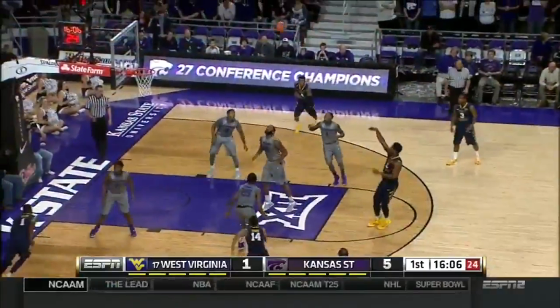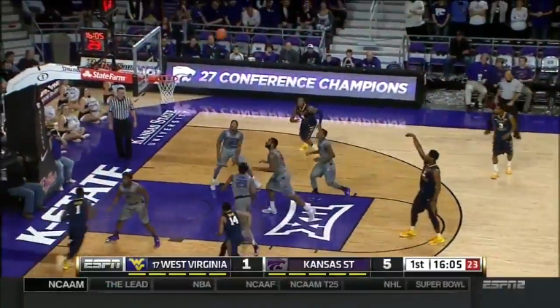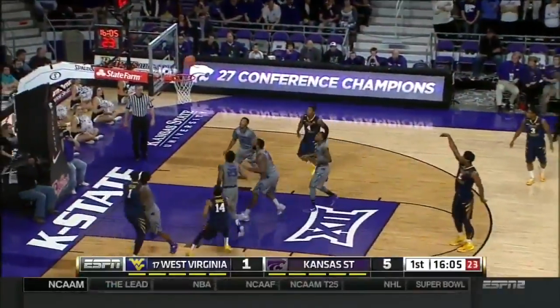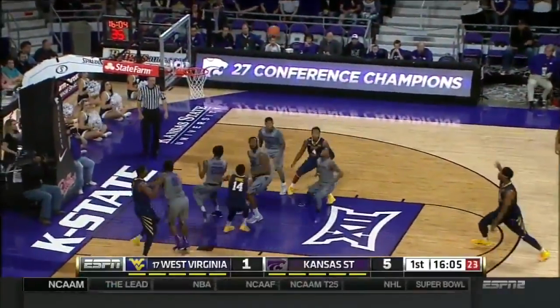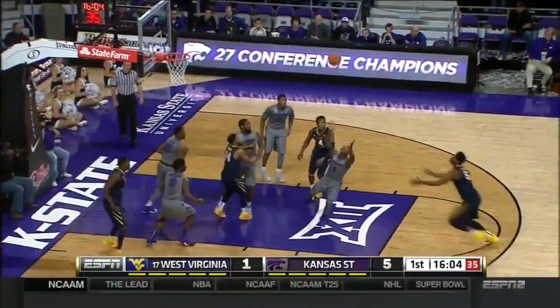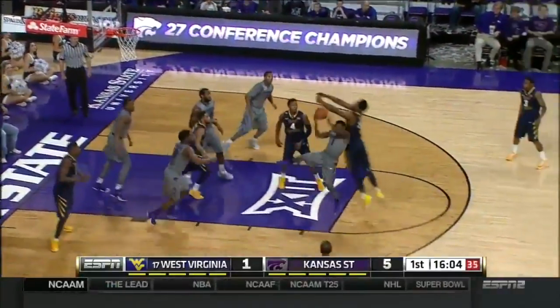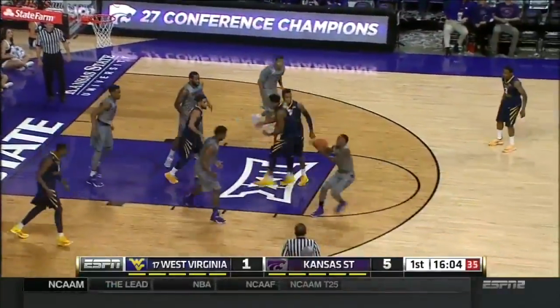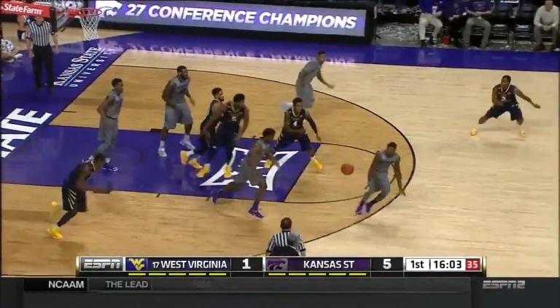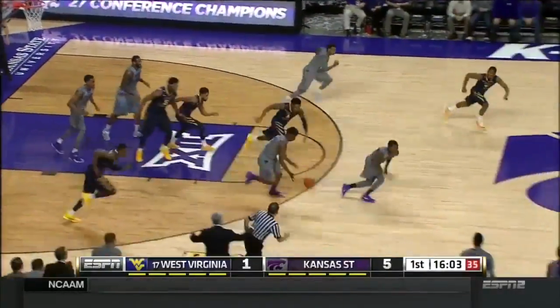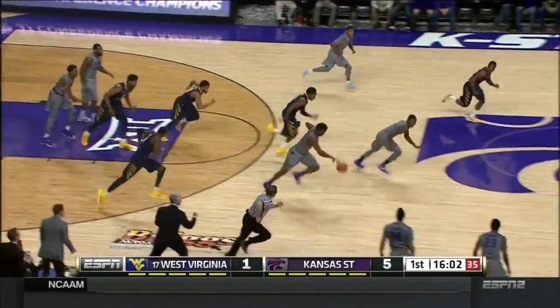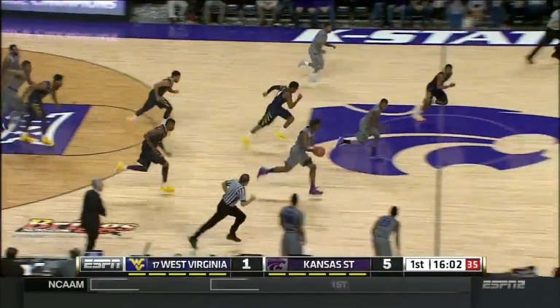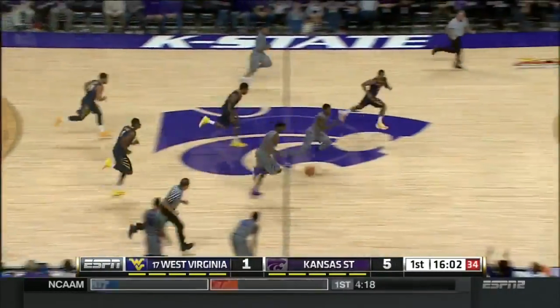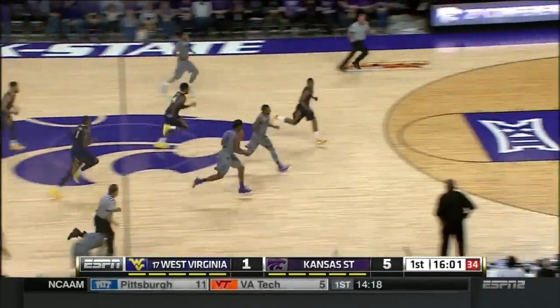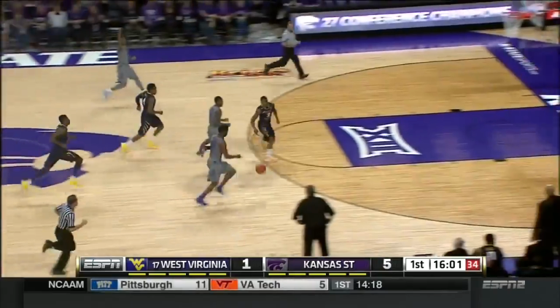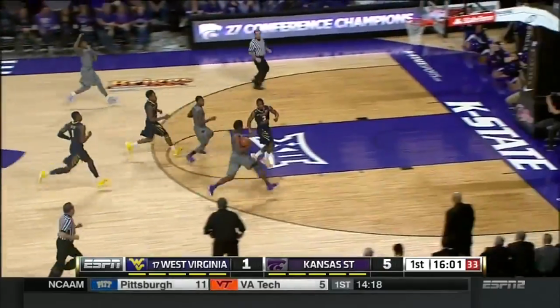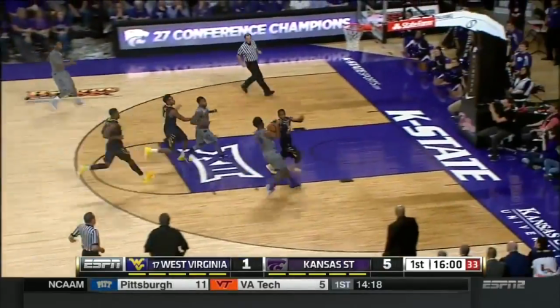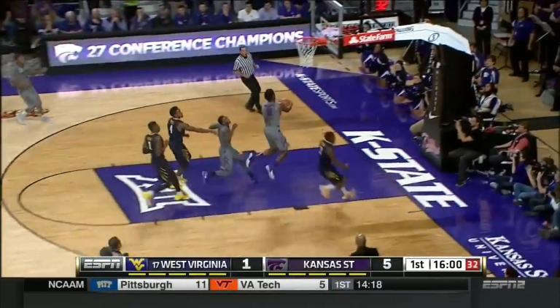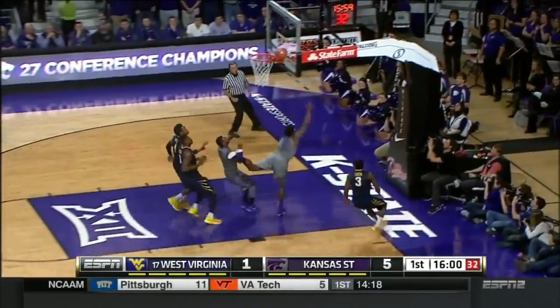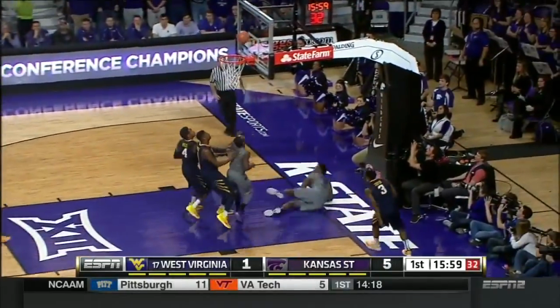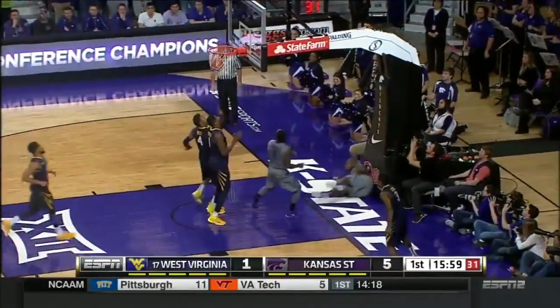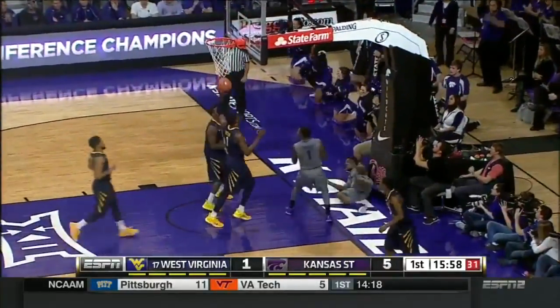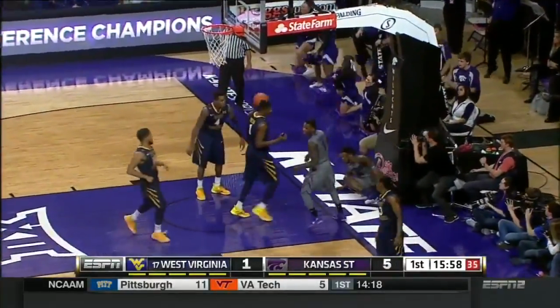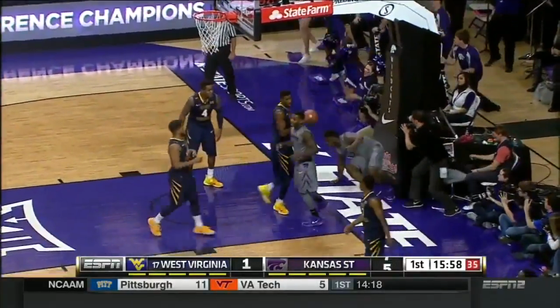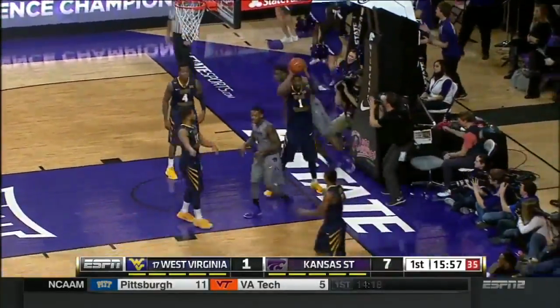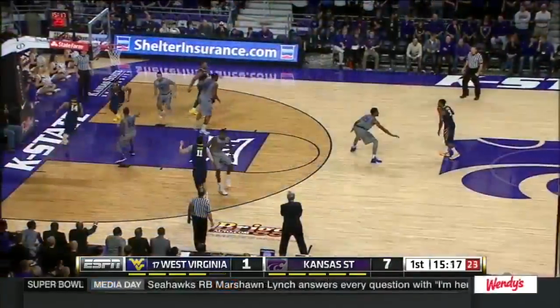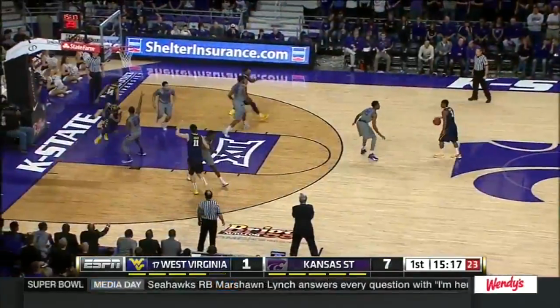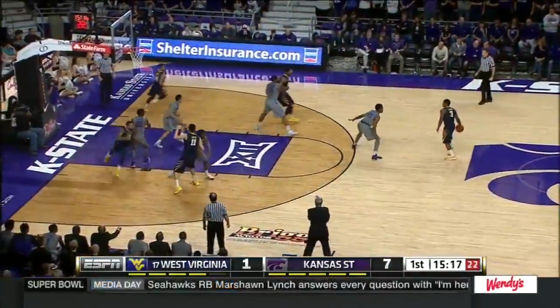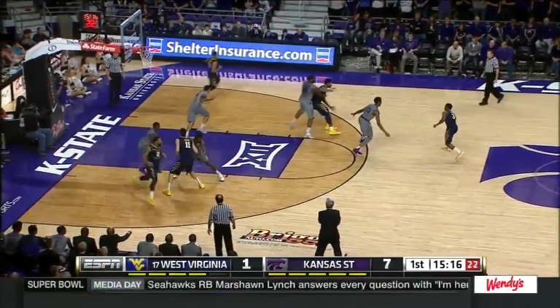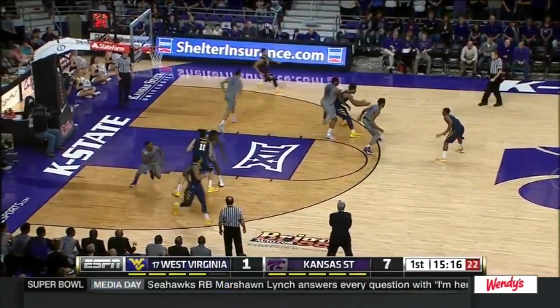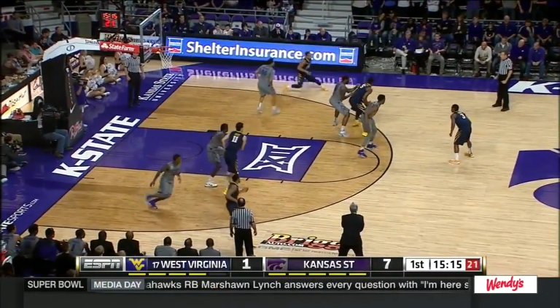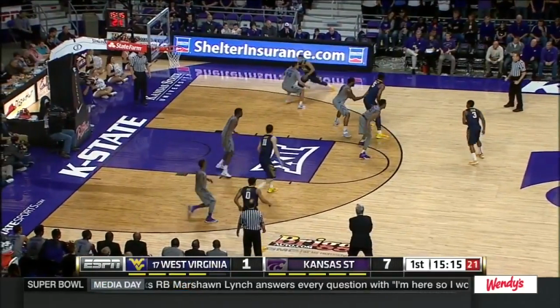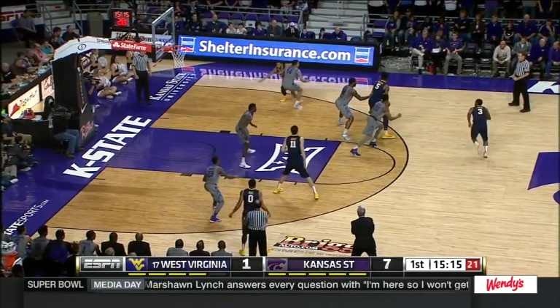They left him open again, he shoots again, misses. Thomas to Williams — three on two, Williams just going to take it all the way, he flips it in. This transition team in the country, Iowa State.